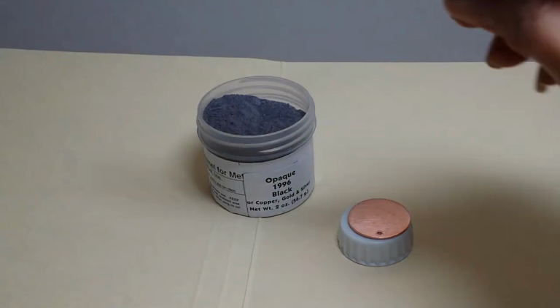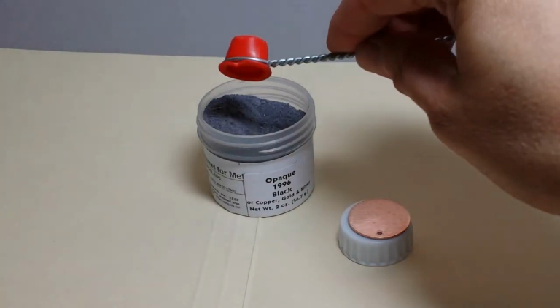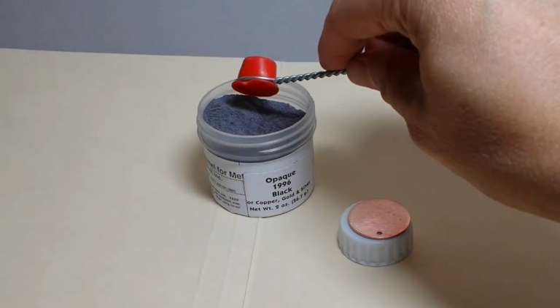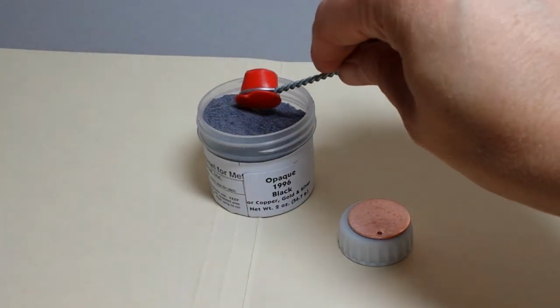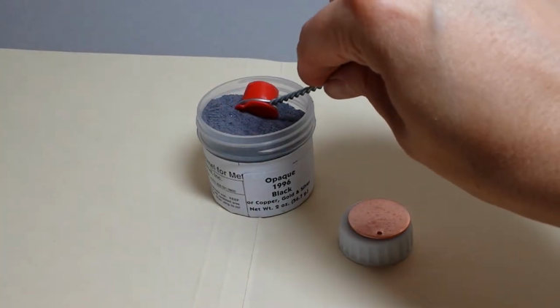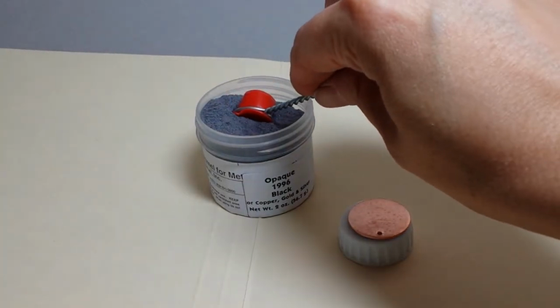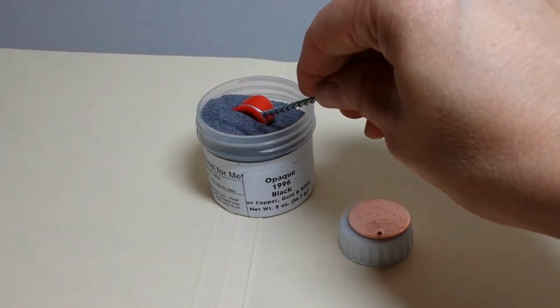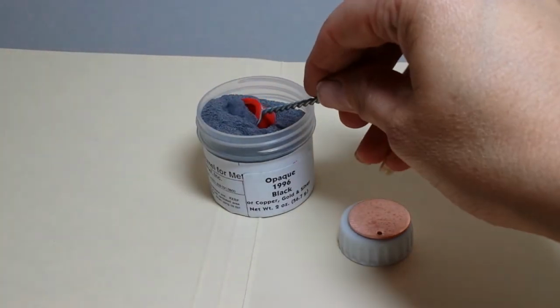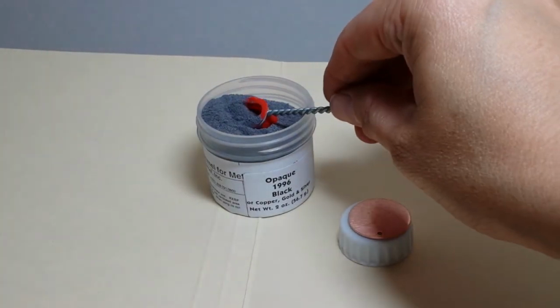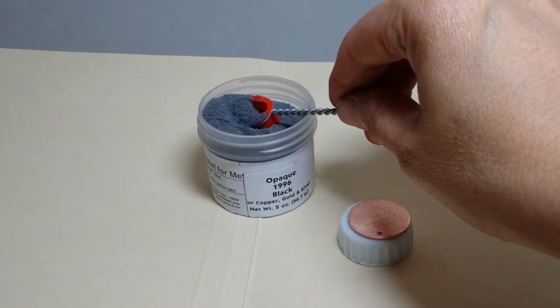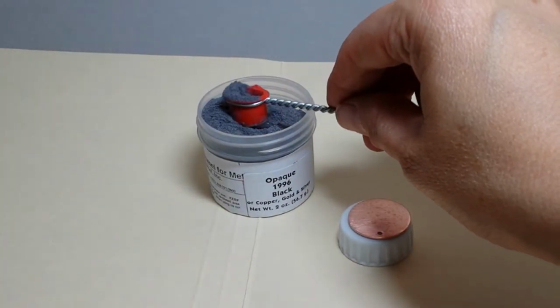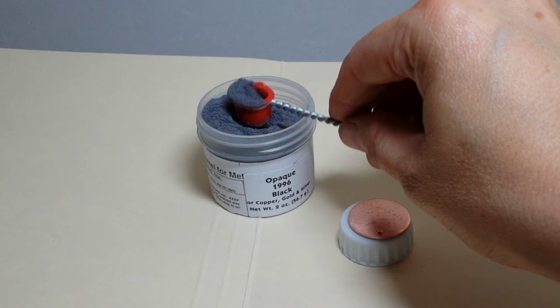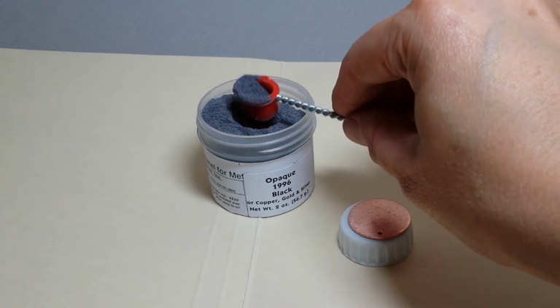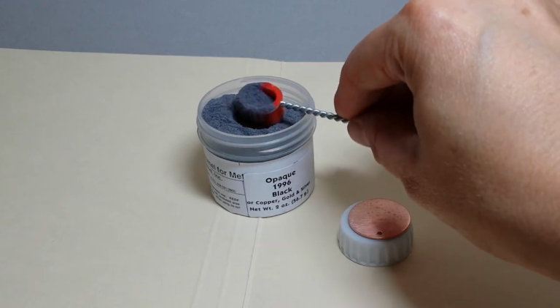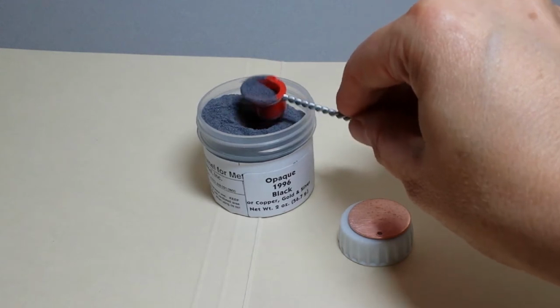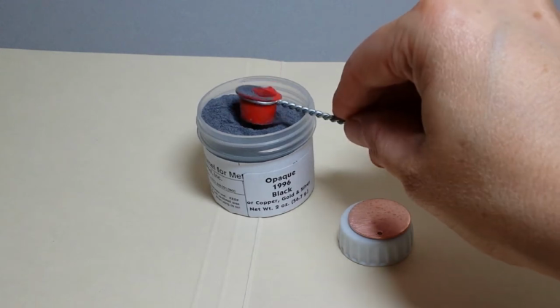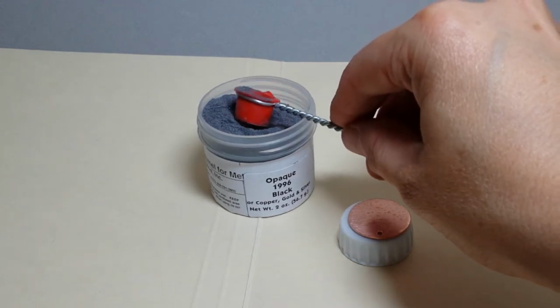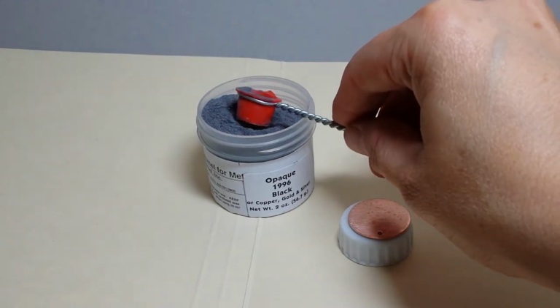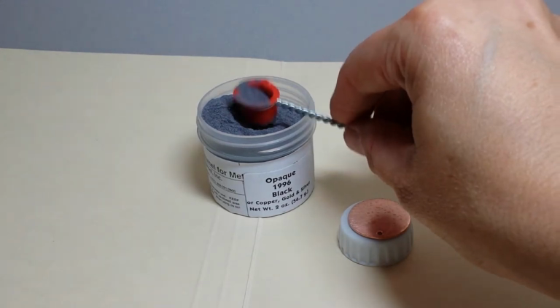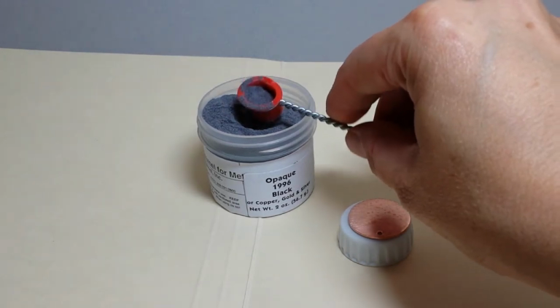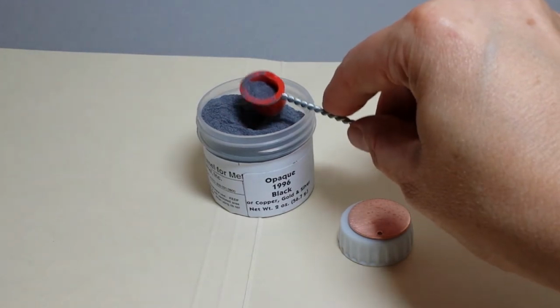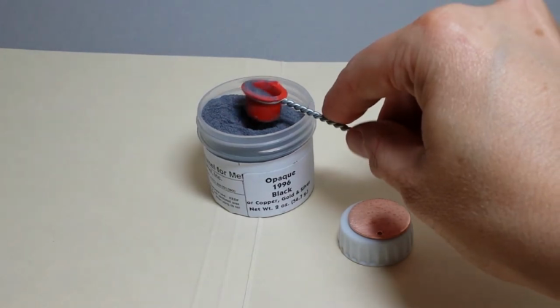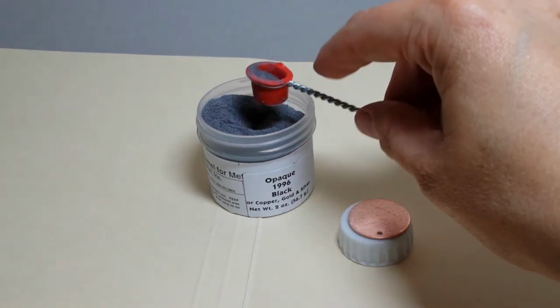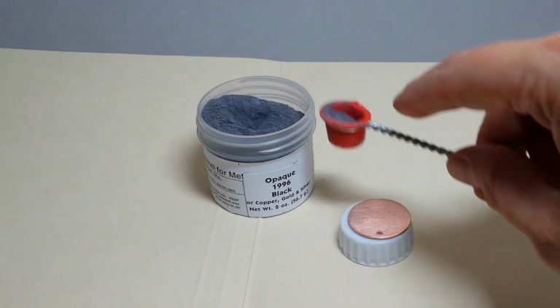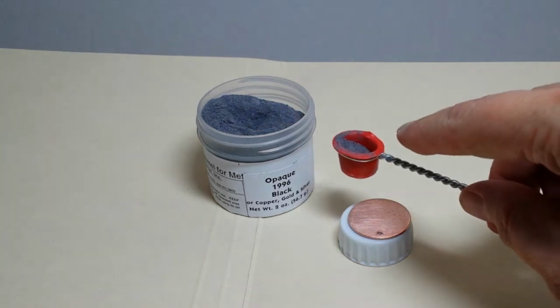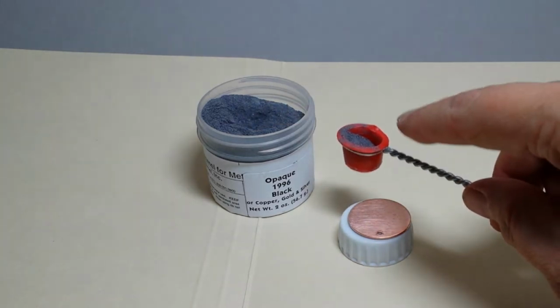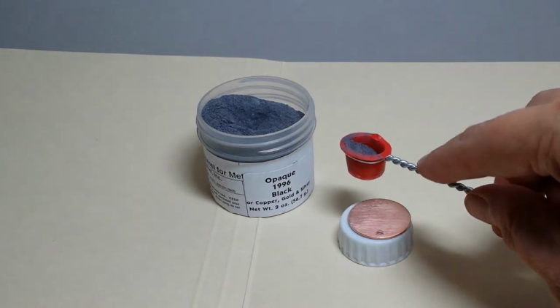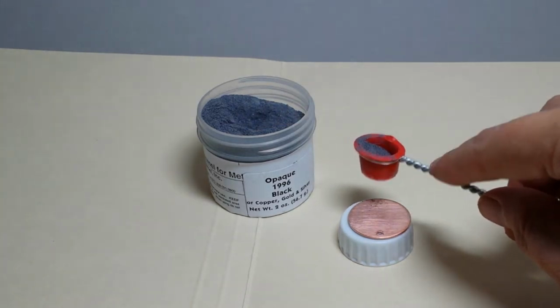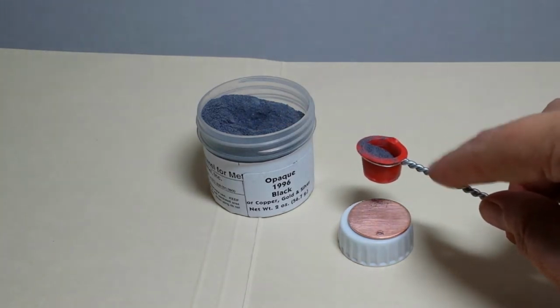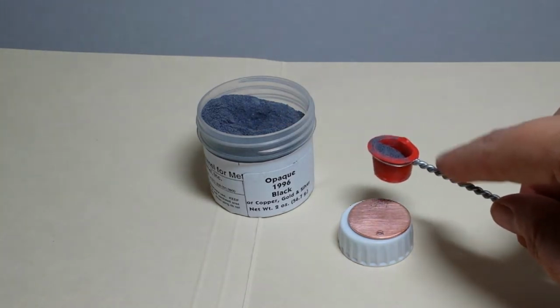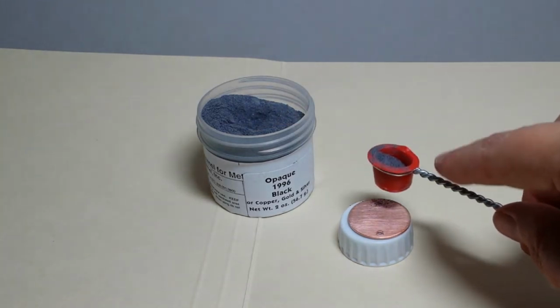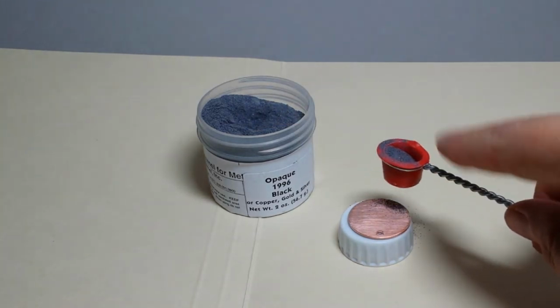We will get a little bit of the enamel into our small sifter — 80 mesh — knock the excess off the top and sides, and we will begin sifting it onto our piece of copper.